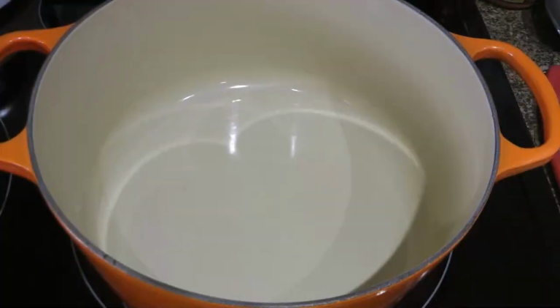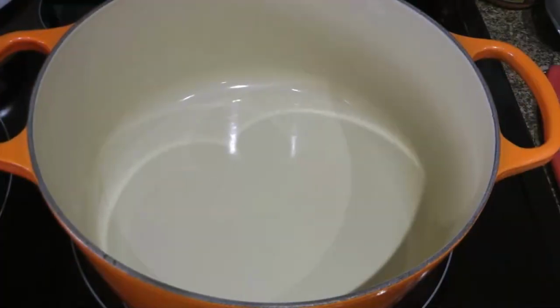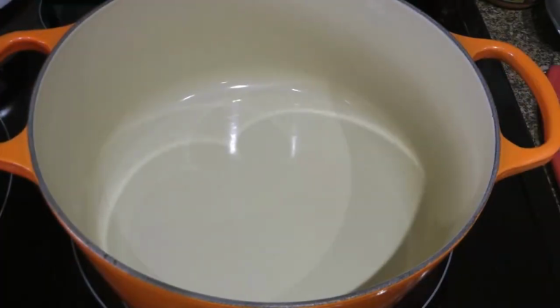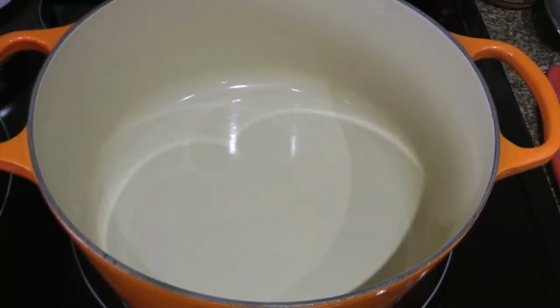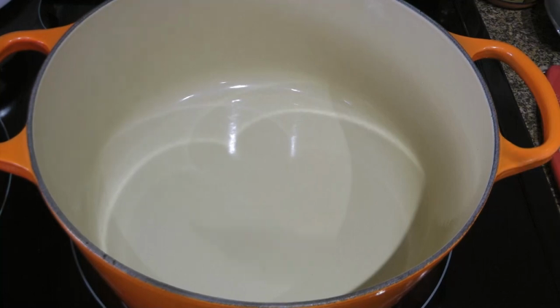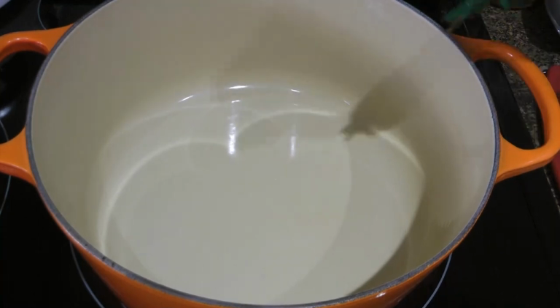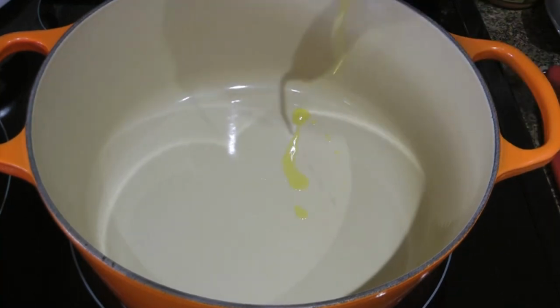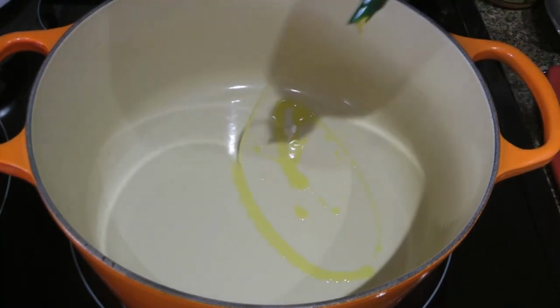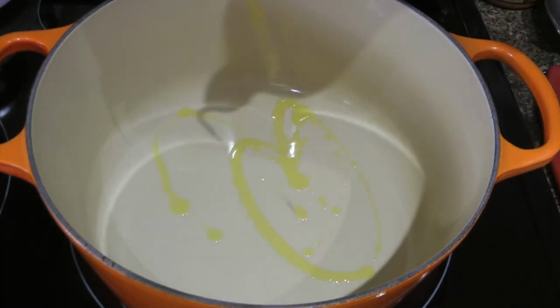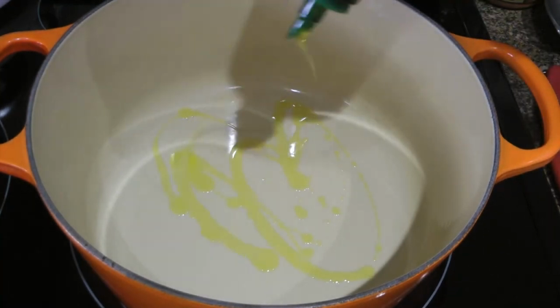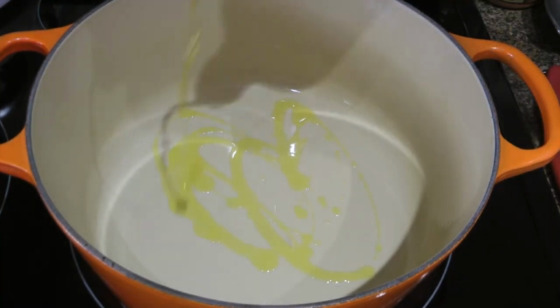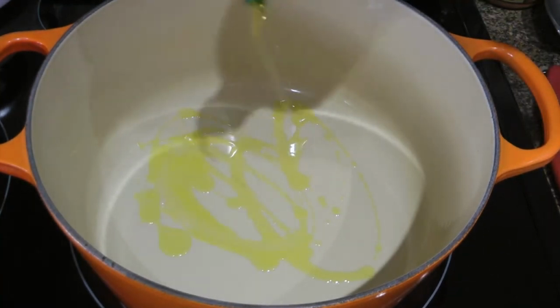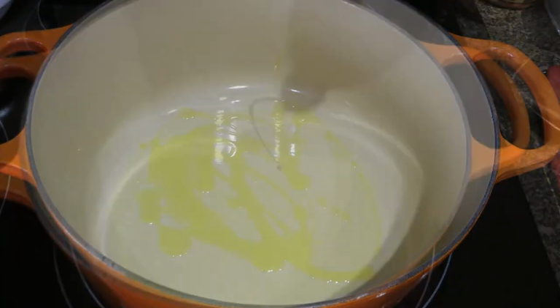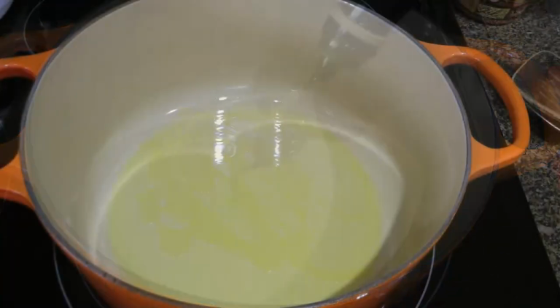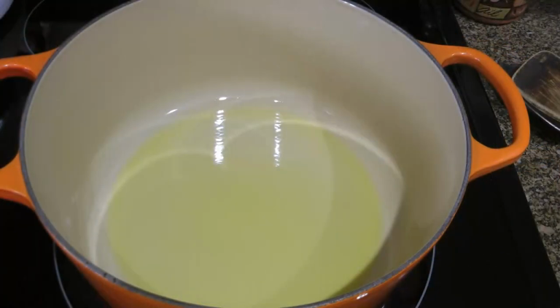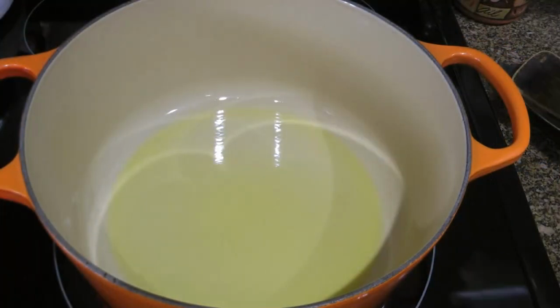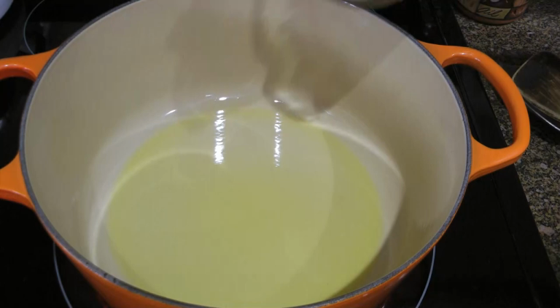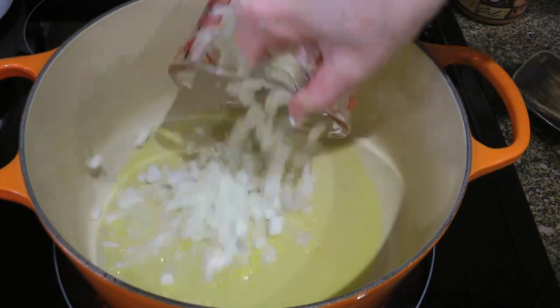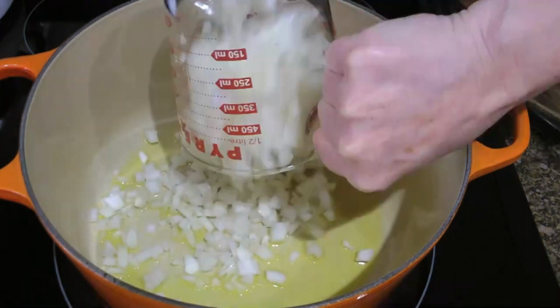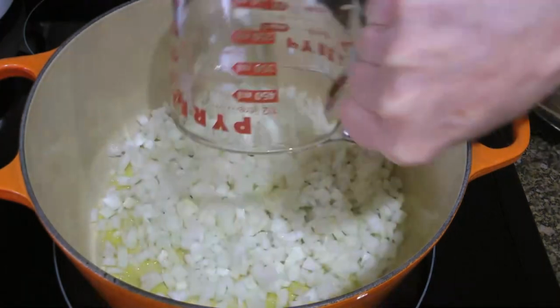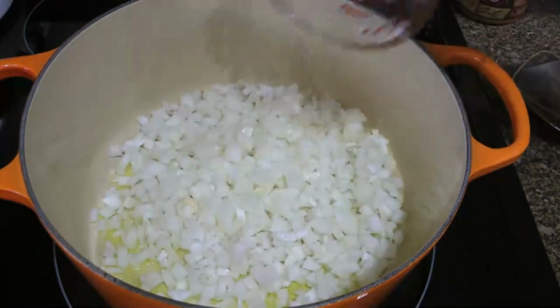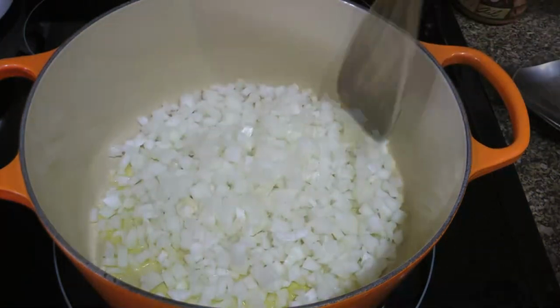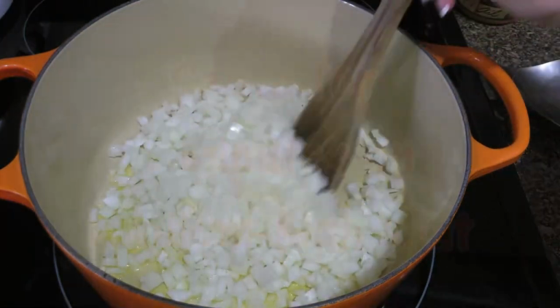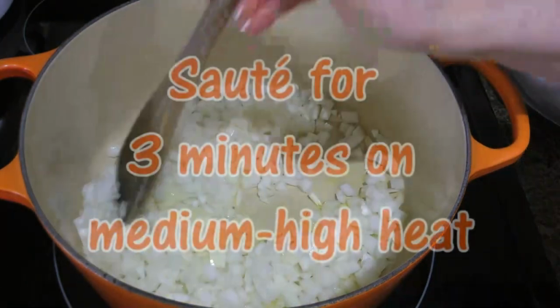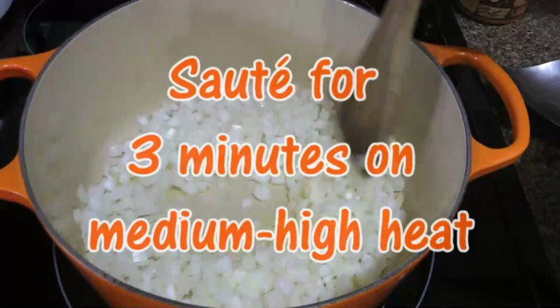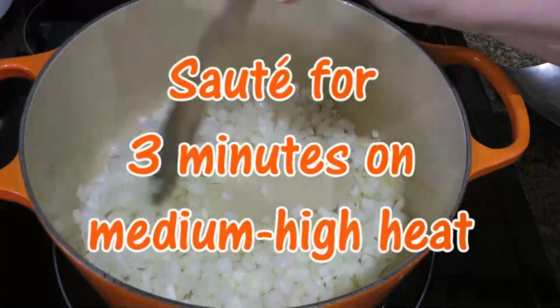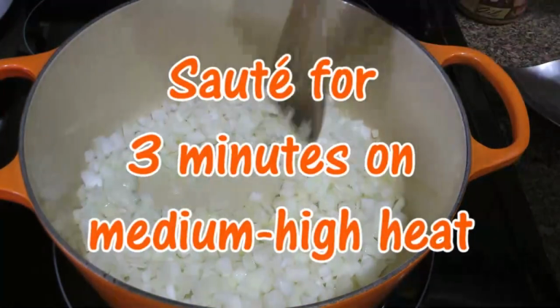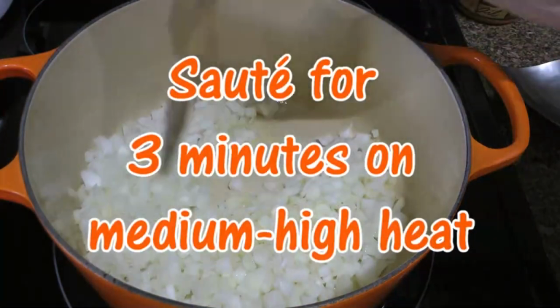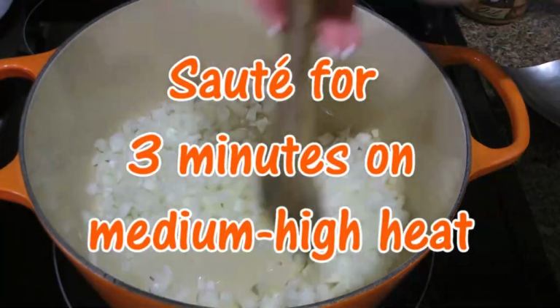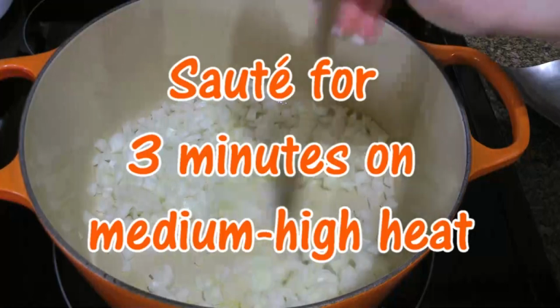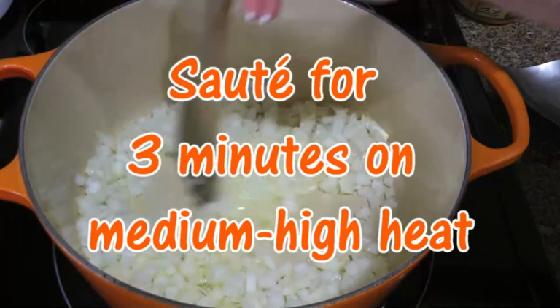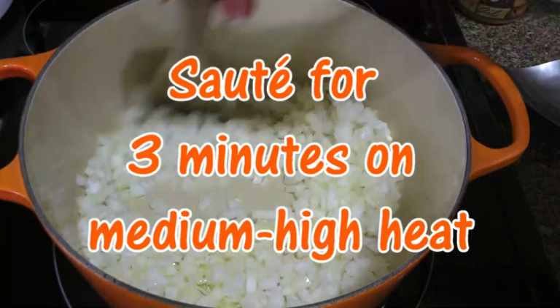In a Dutch oven over medium-high heat, we'll add oil and when it starts shimmering, we'll add onions. We'll sauté them until translucent, about 2.5 to 3 minutes.